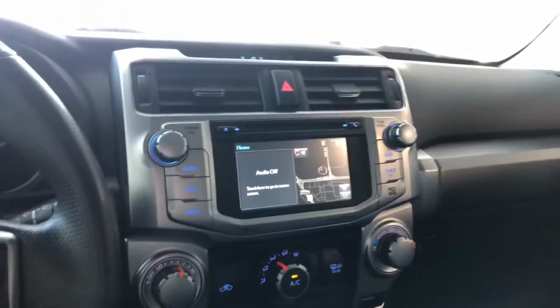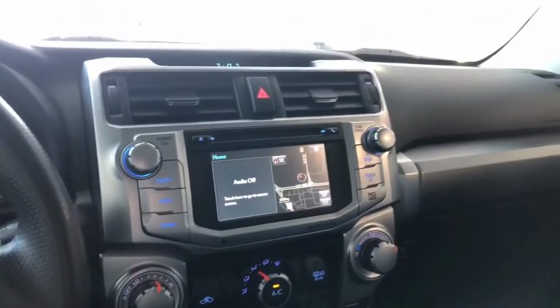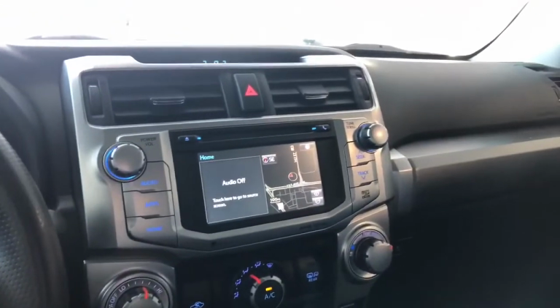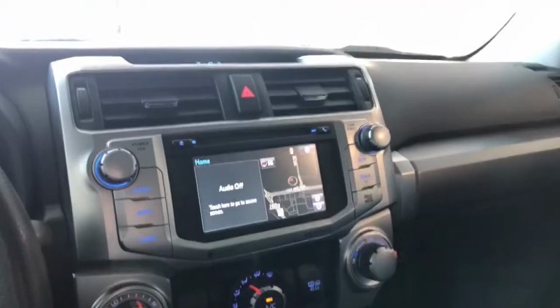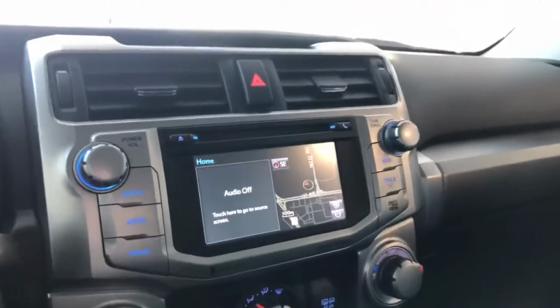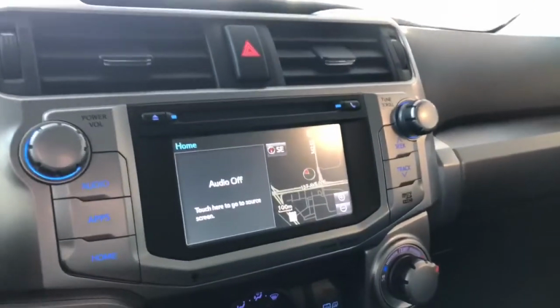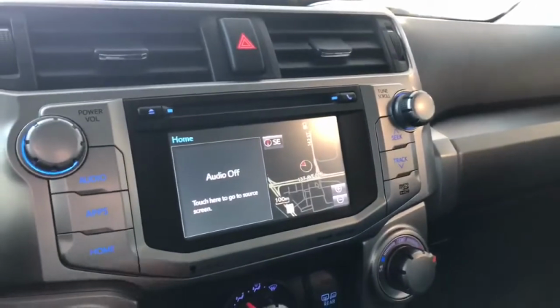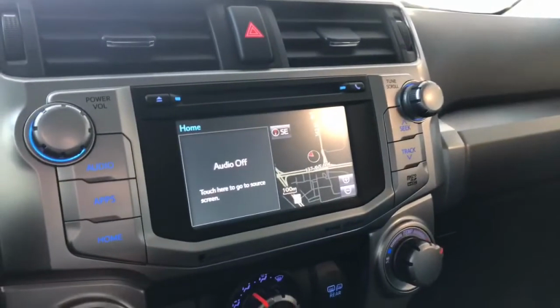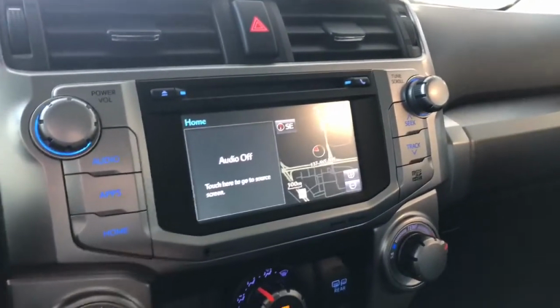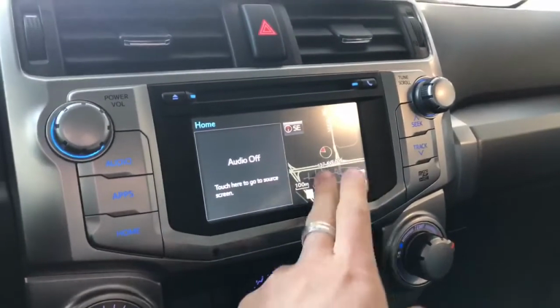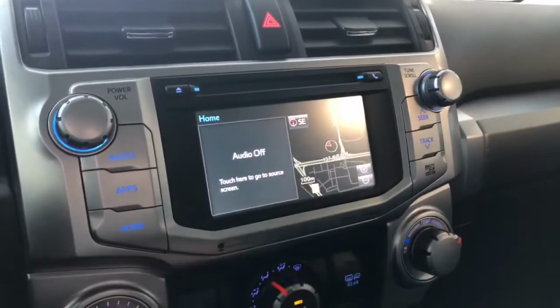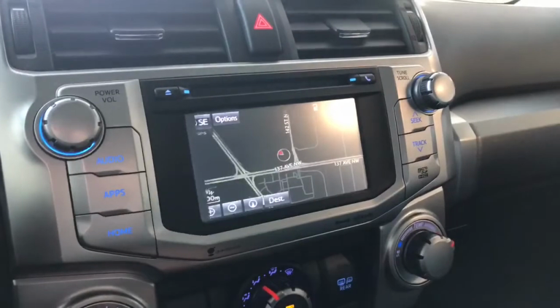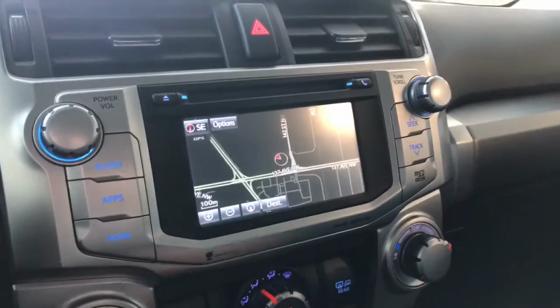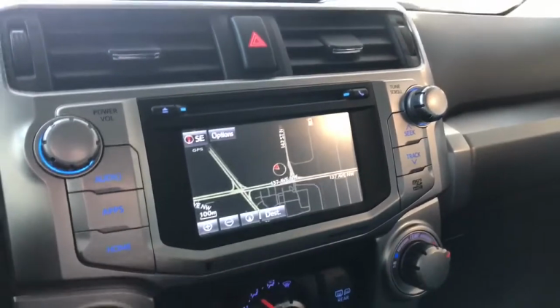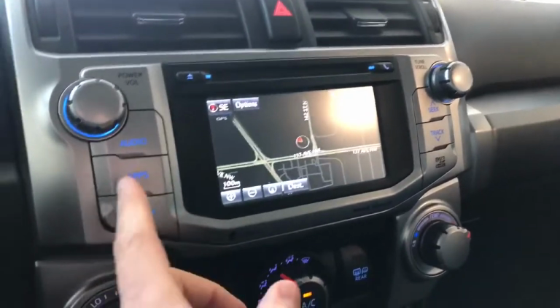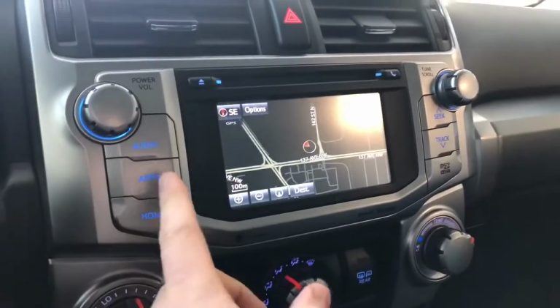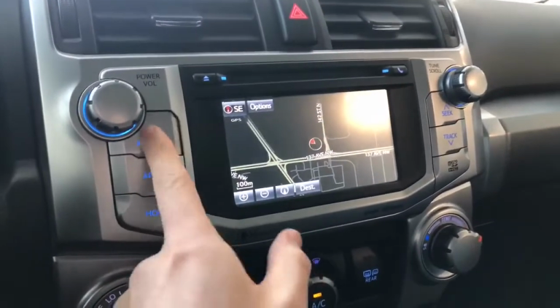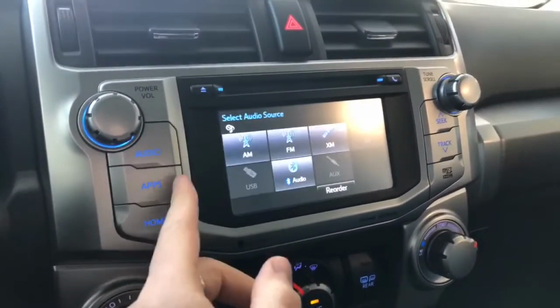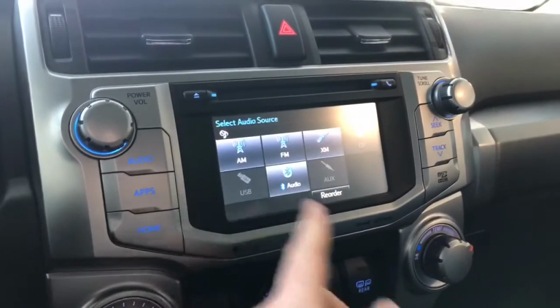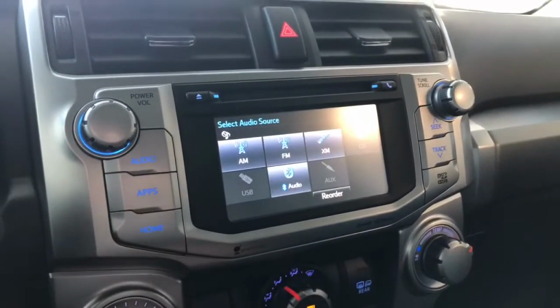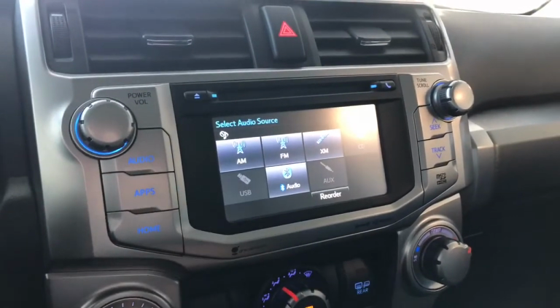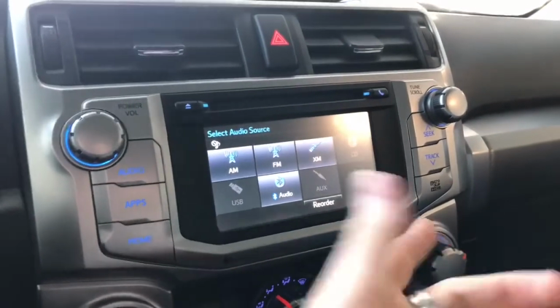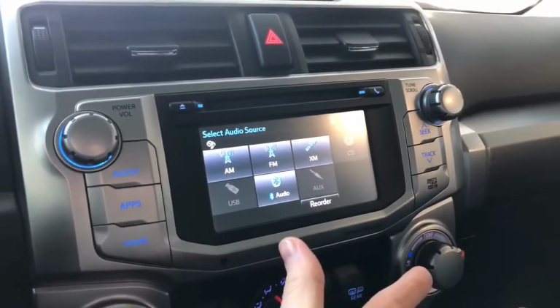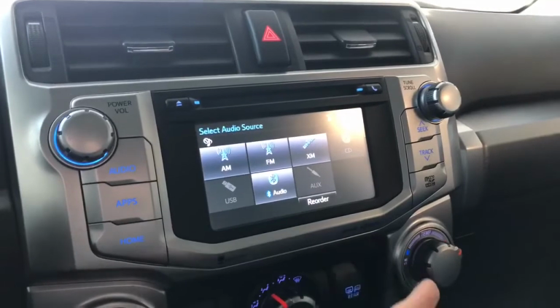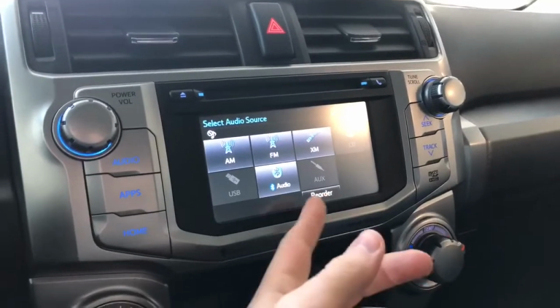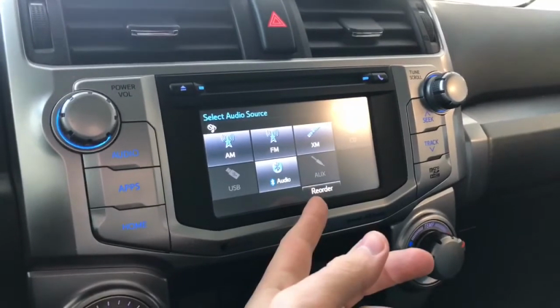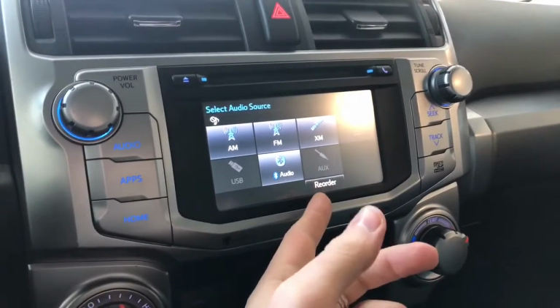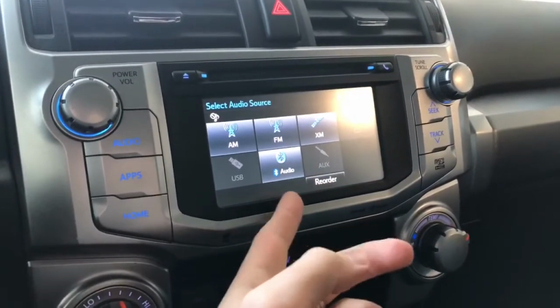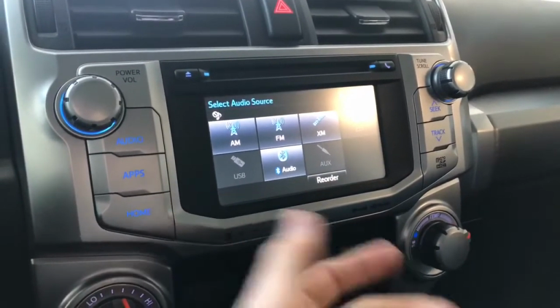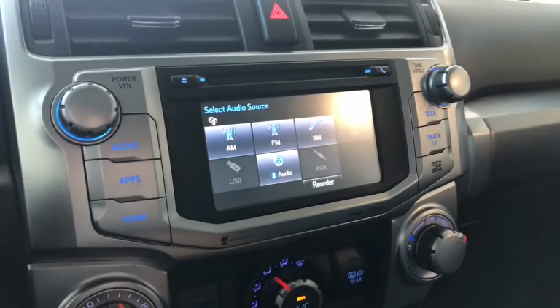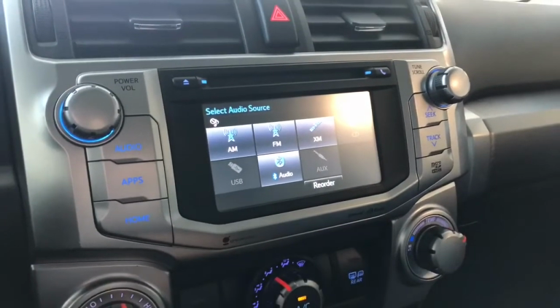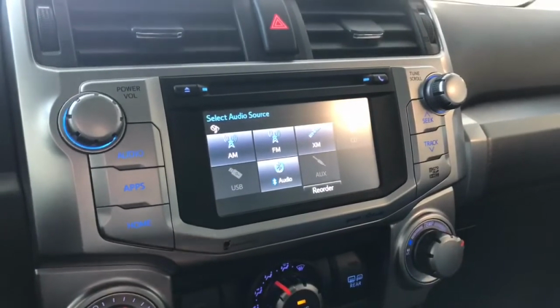Taking a look at our screen, right now we're on the home screen — it'll display the audio that's playing along with your navigation map where you can set your destination. Going into audio, you have your standard AM and FM, and you also have choices for CD, USB, auxiliary, and you can always connect your phone through Bluetooth as well.